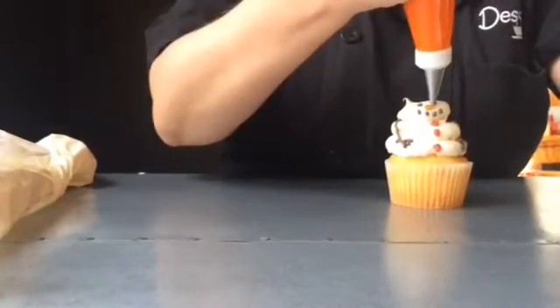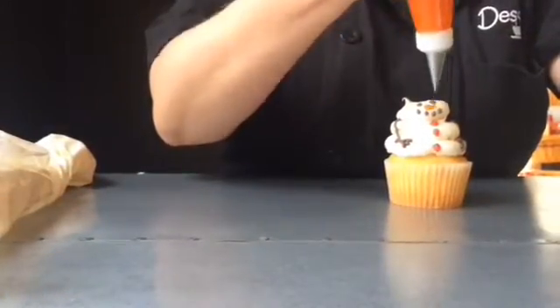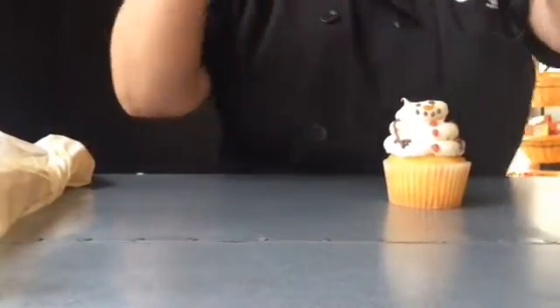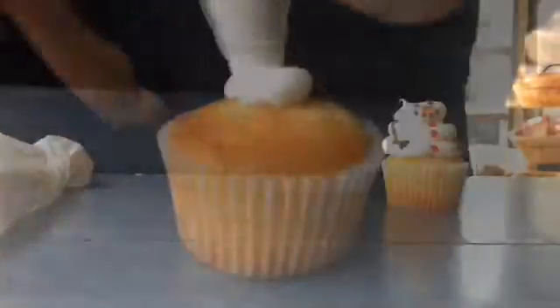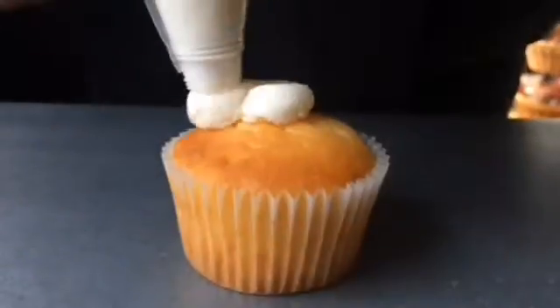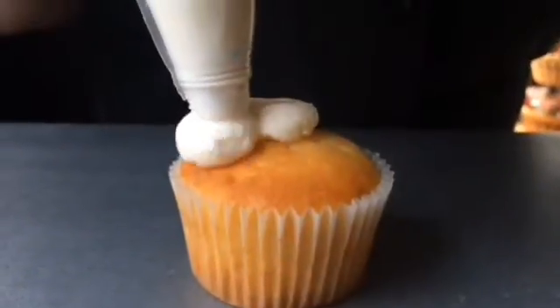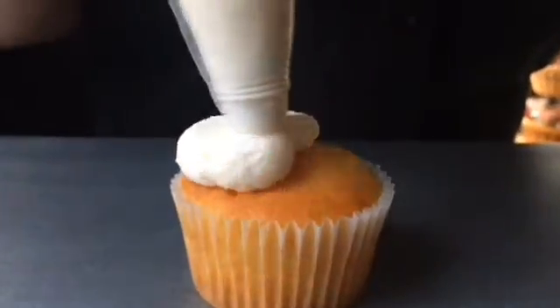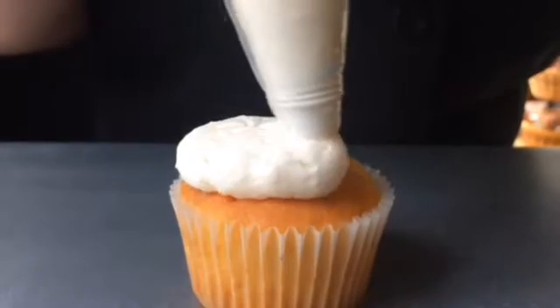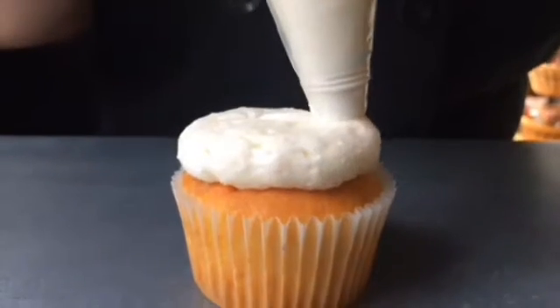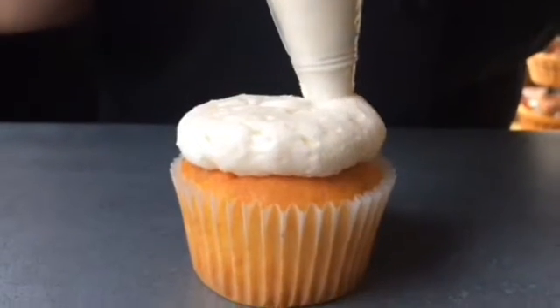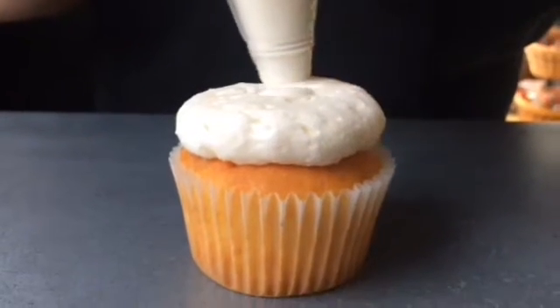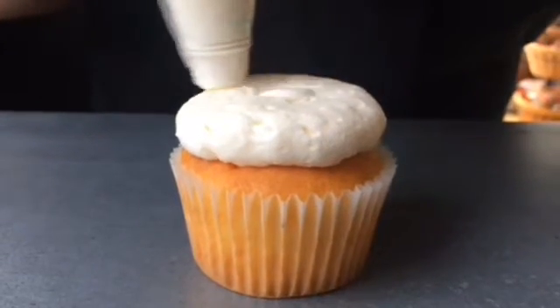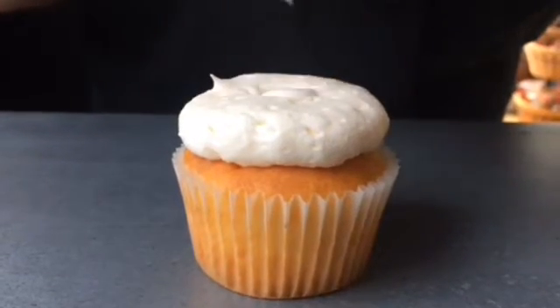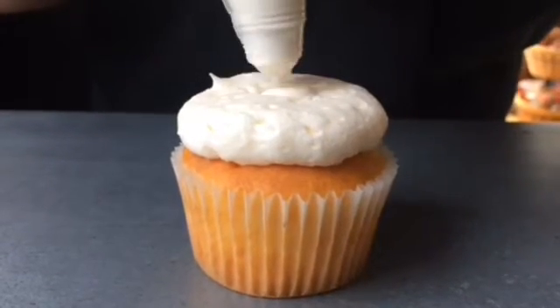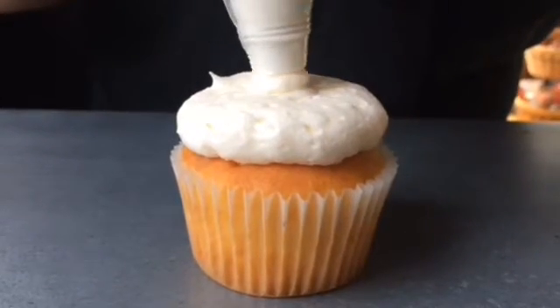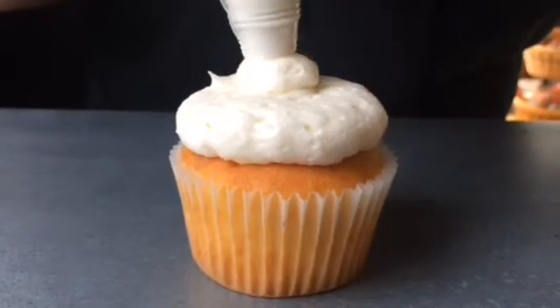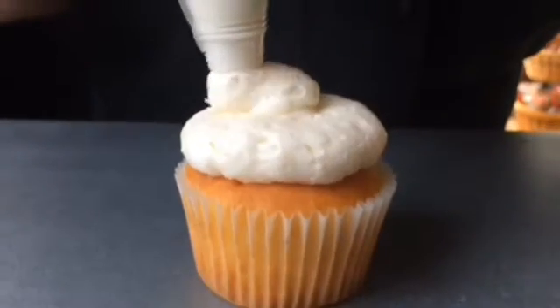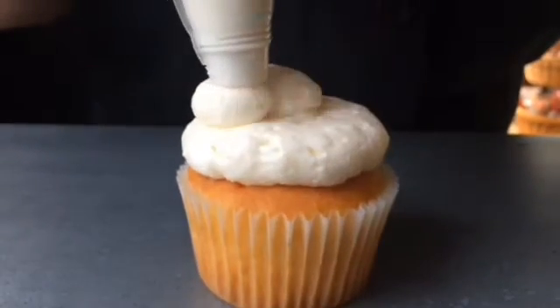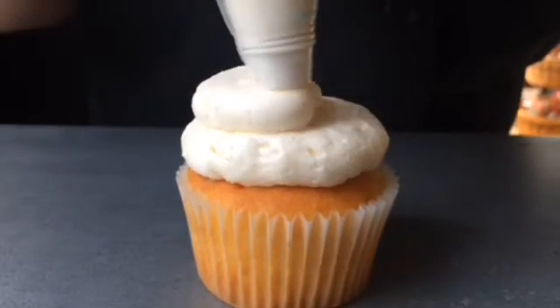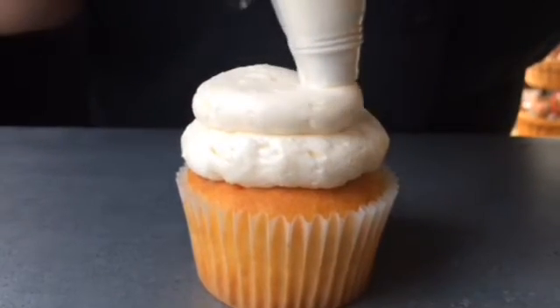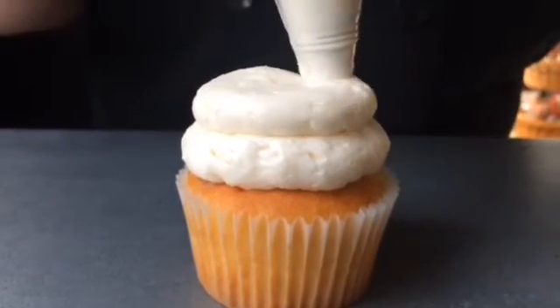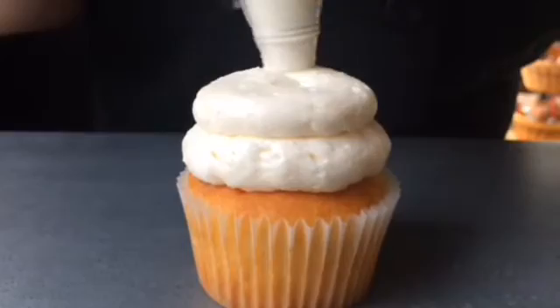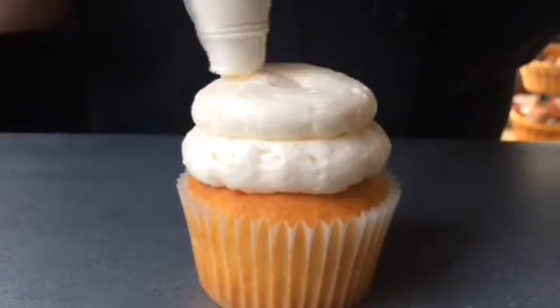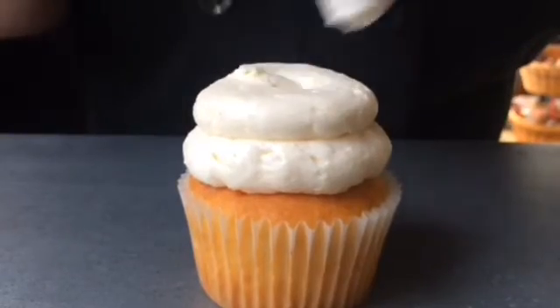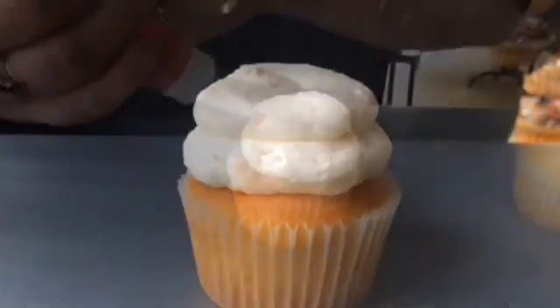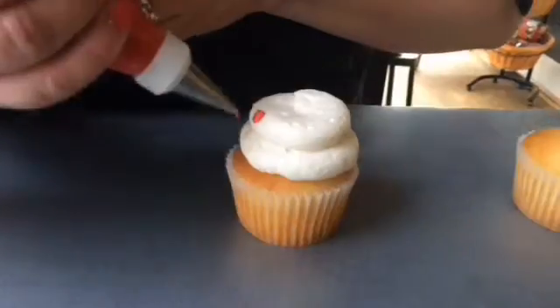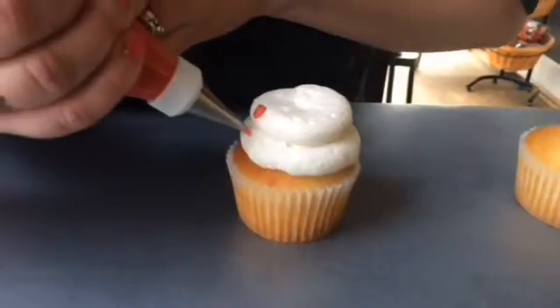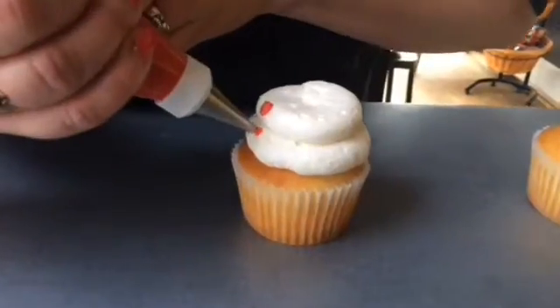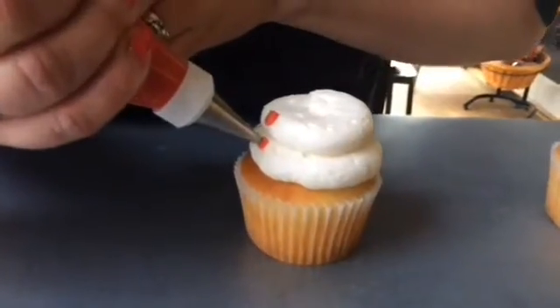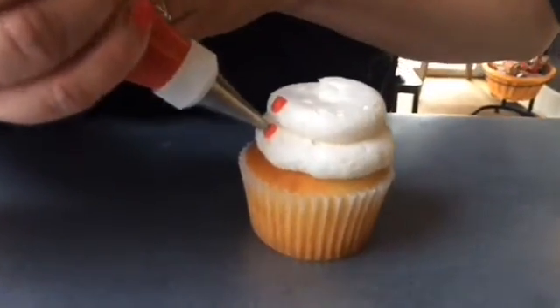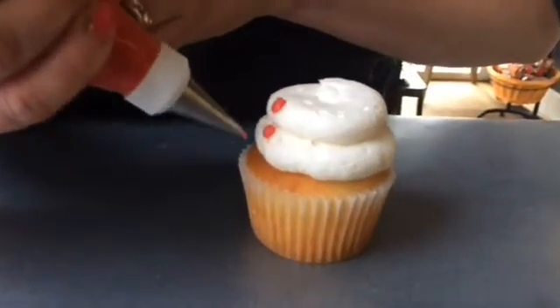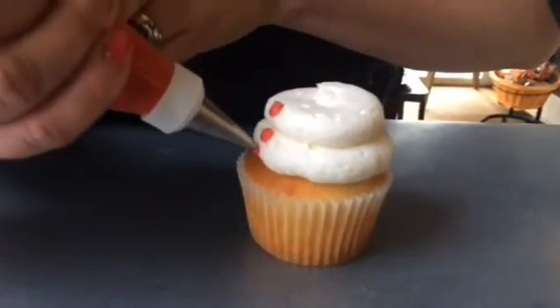You could even buy store-bought icing and just some colors, make them yourself. You don't even need a professional pastry bag — you just use a Ziploc bag and cut the tip to pipe it on. It's just a matter of steady hand control.